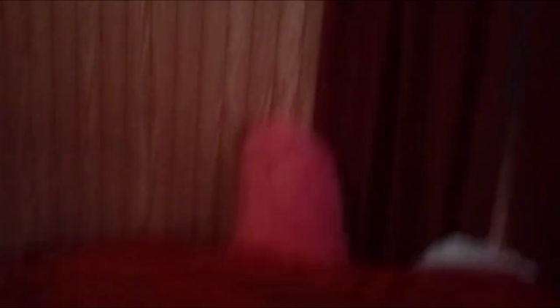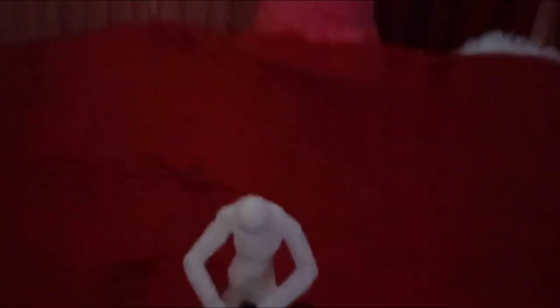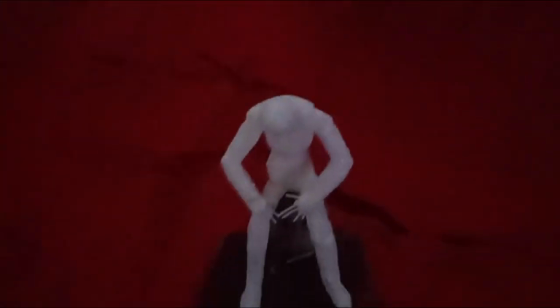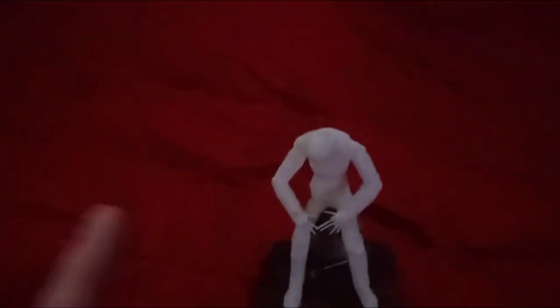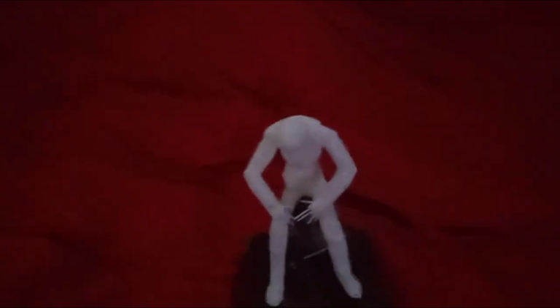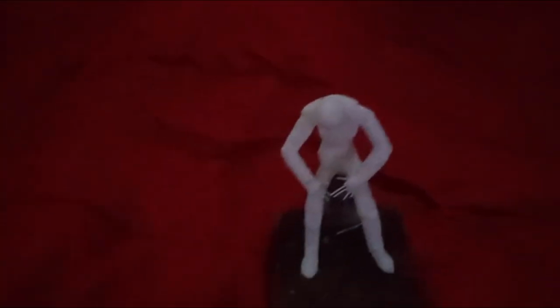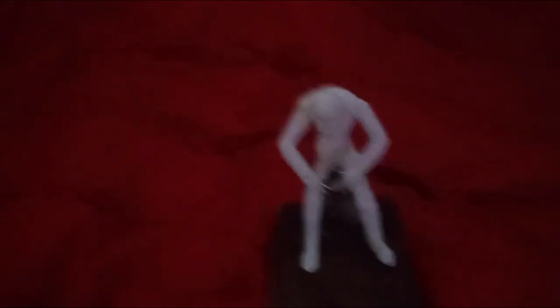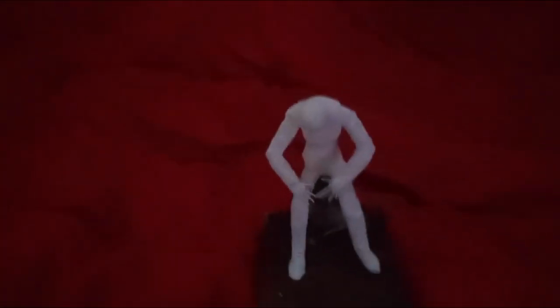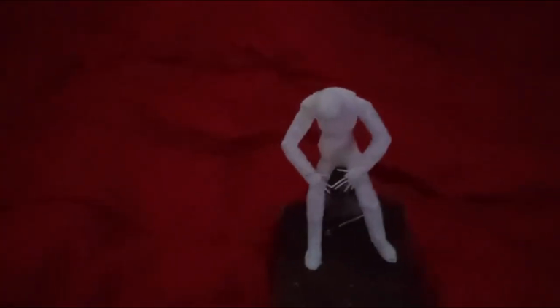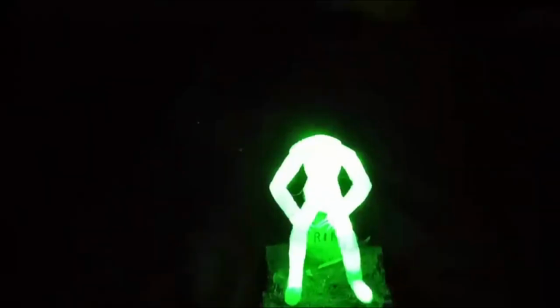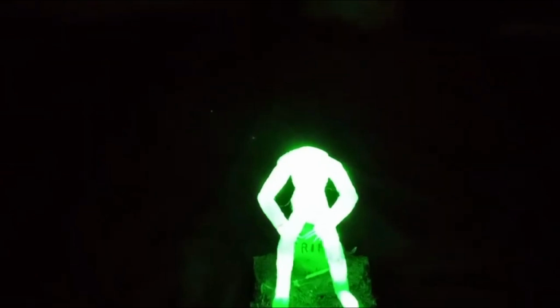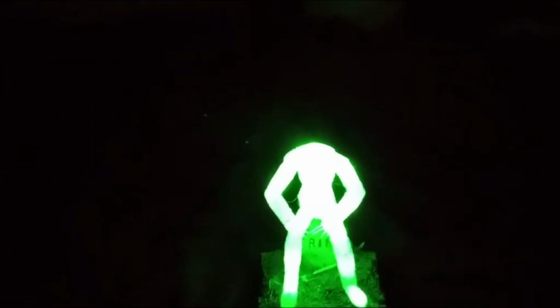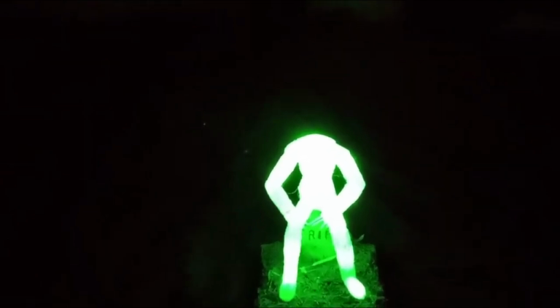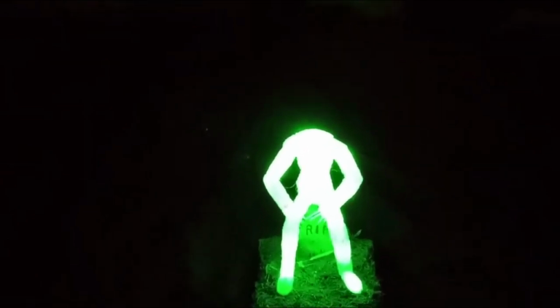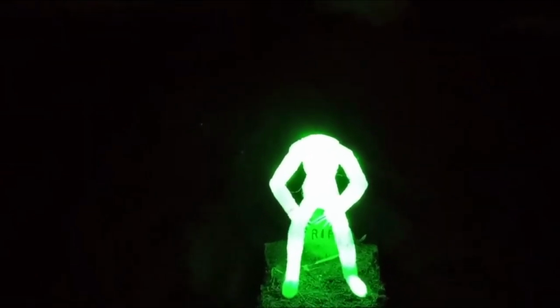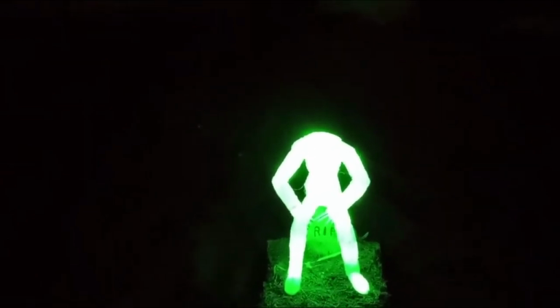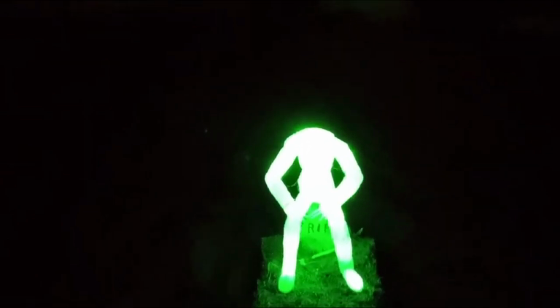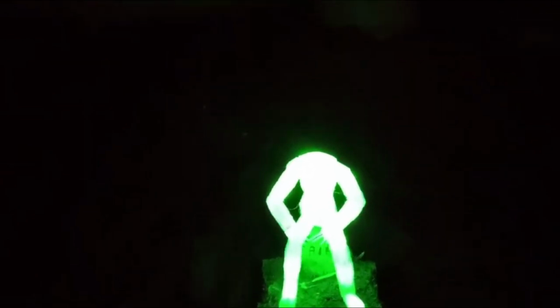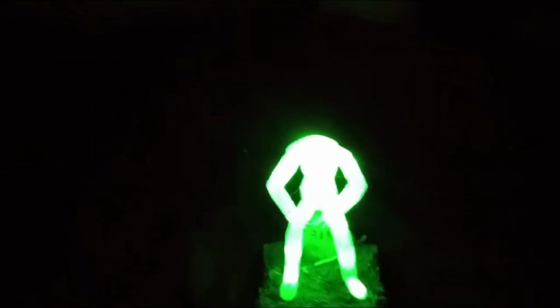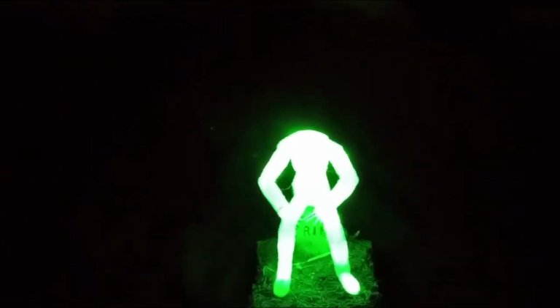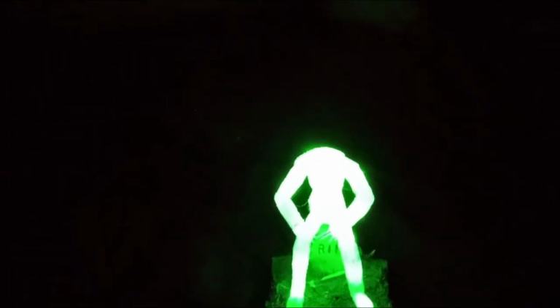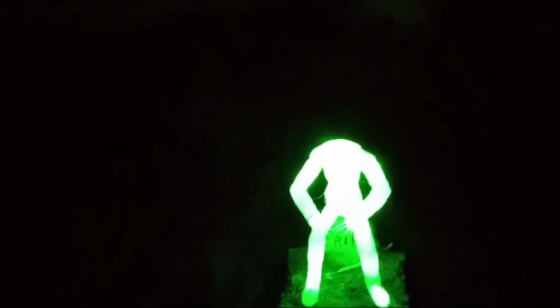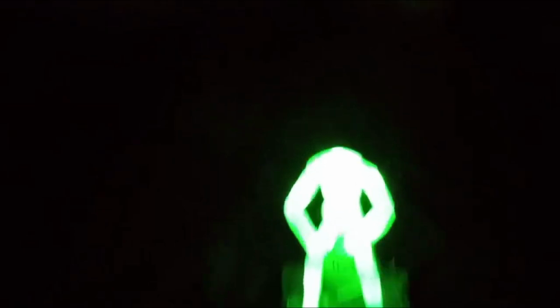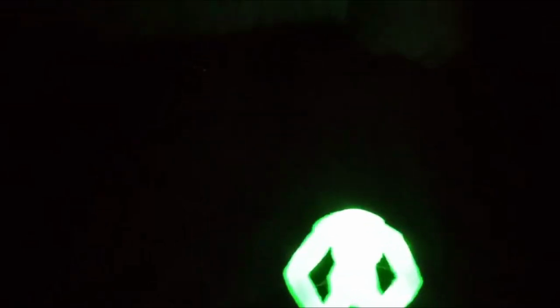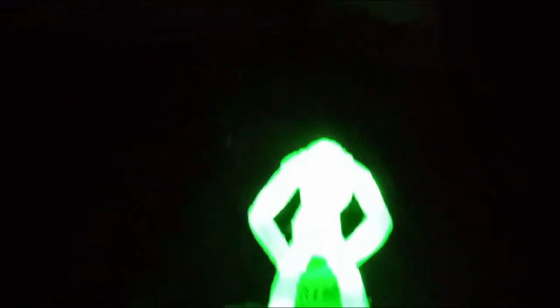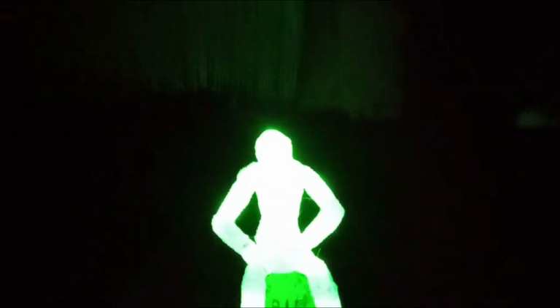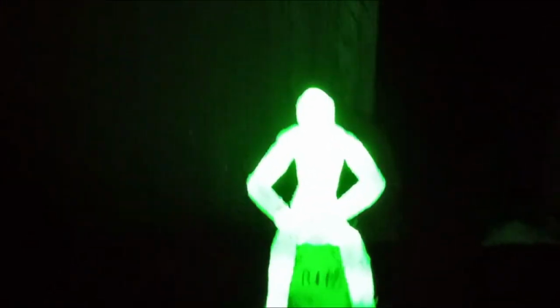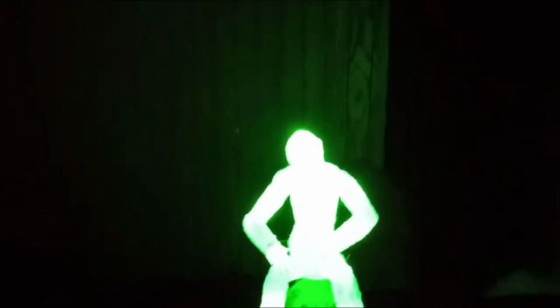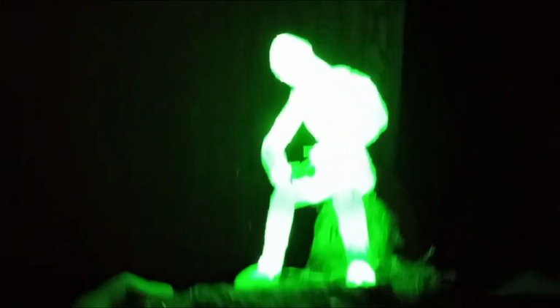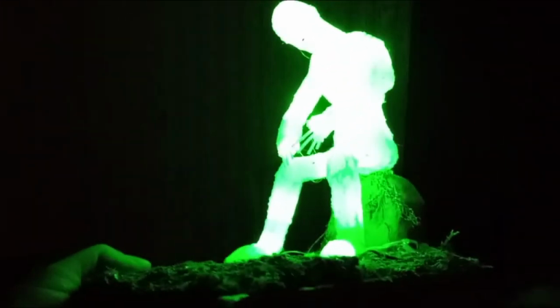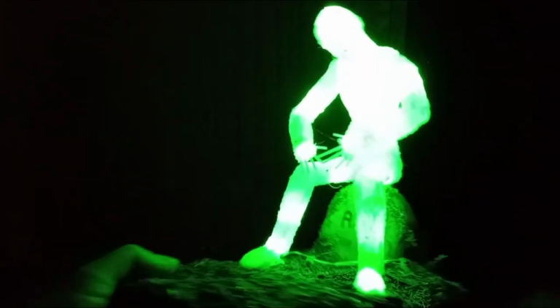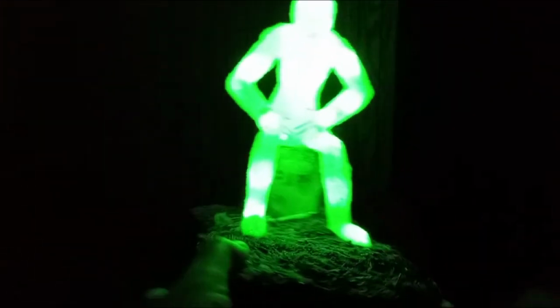Let me show you something special with it. I made it so it glows, and the filament is glow-in-the-dark filament. But as you can clearly see, it looks really cool.